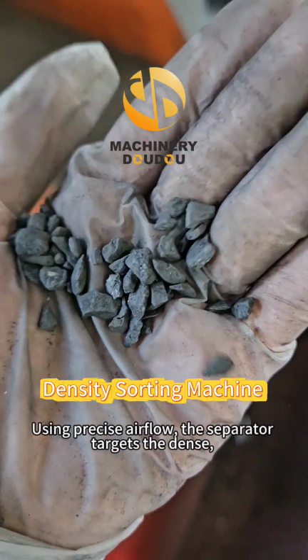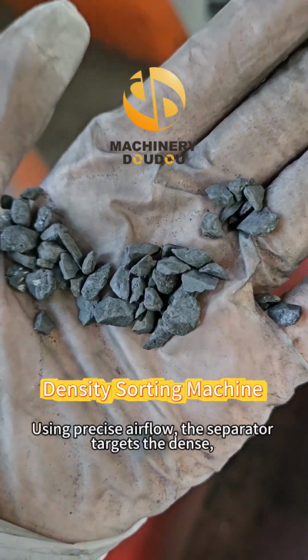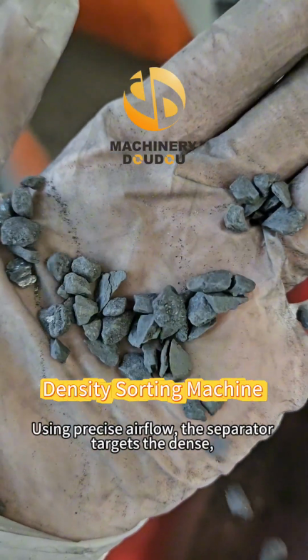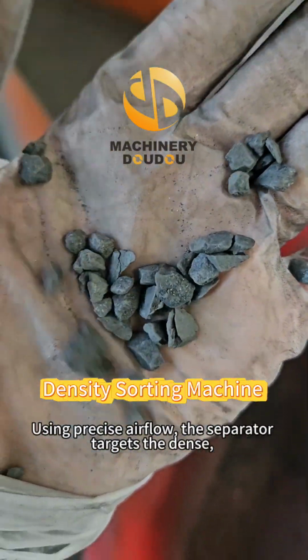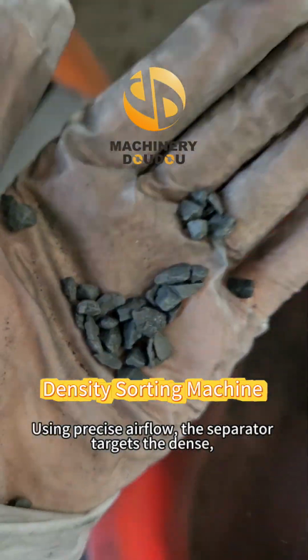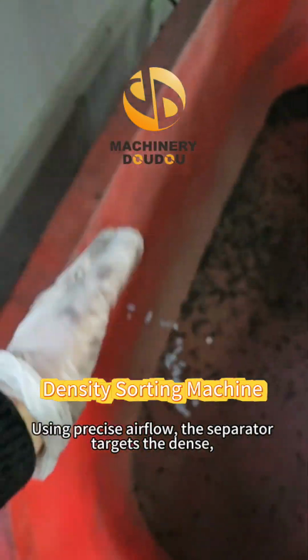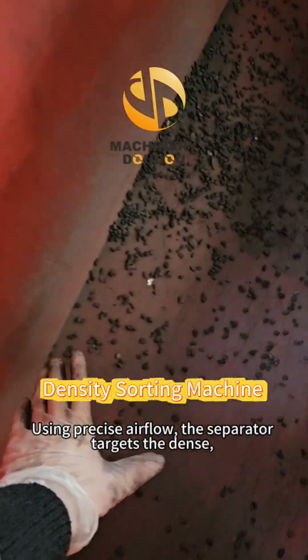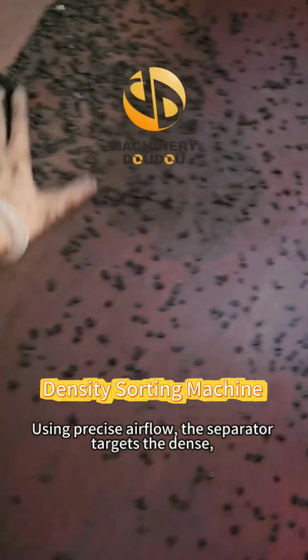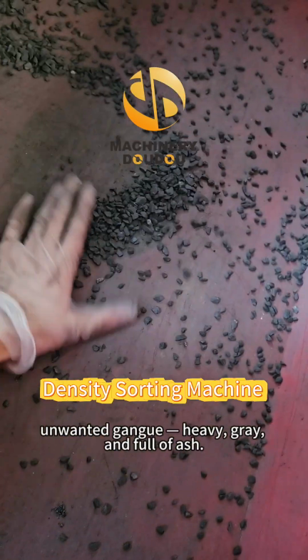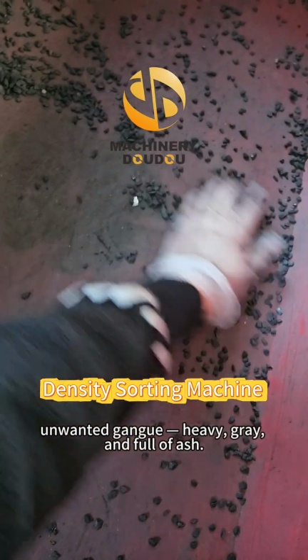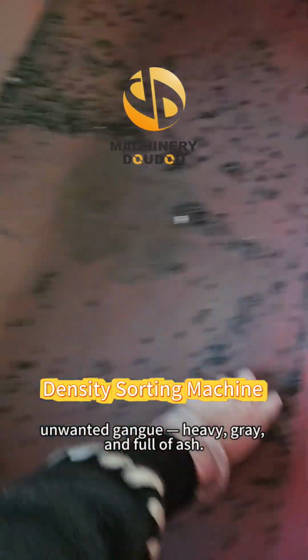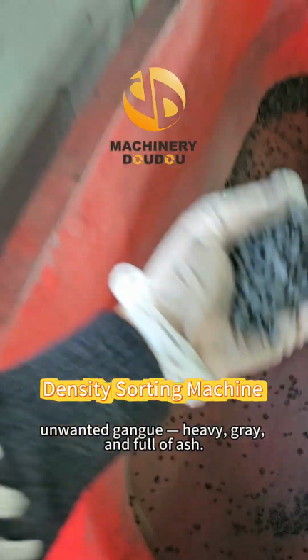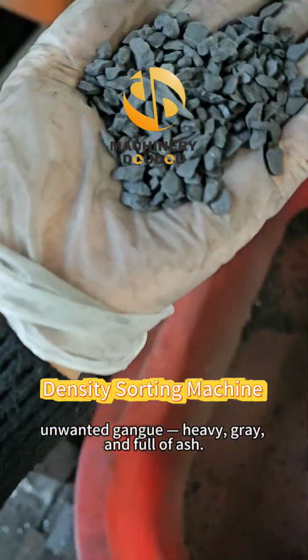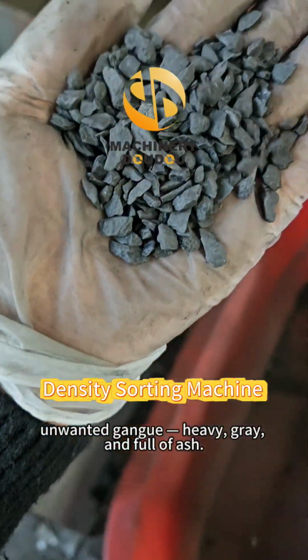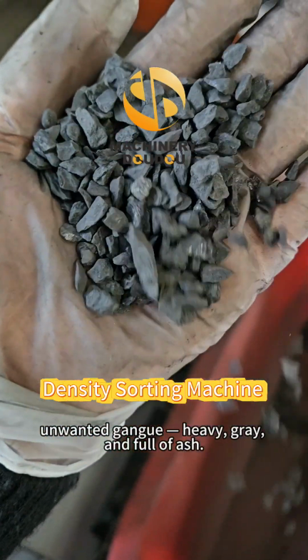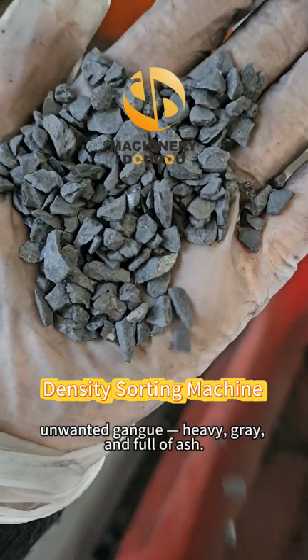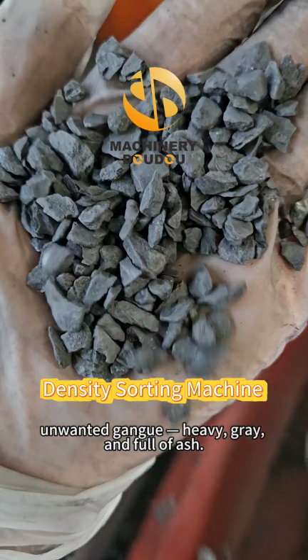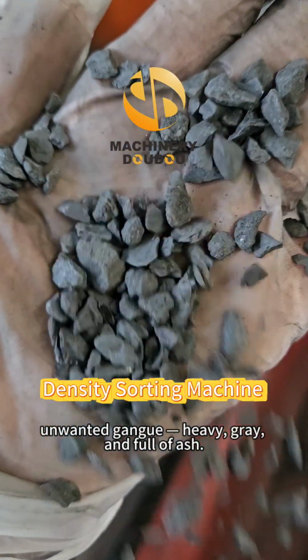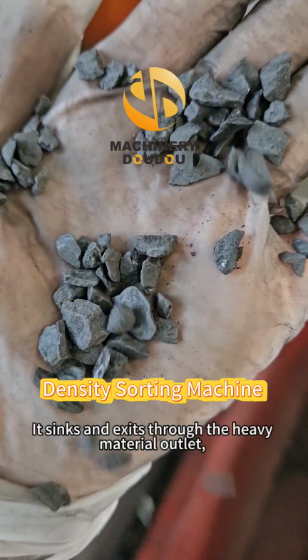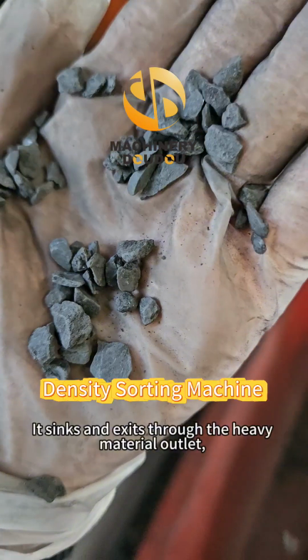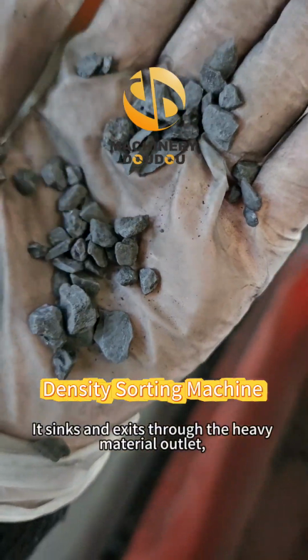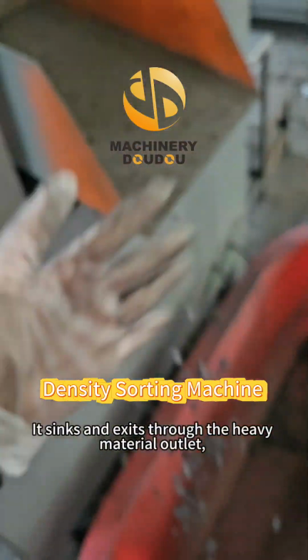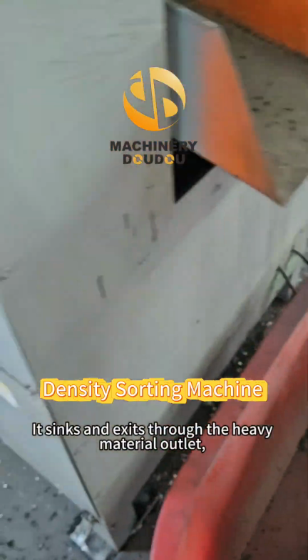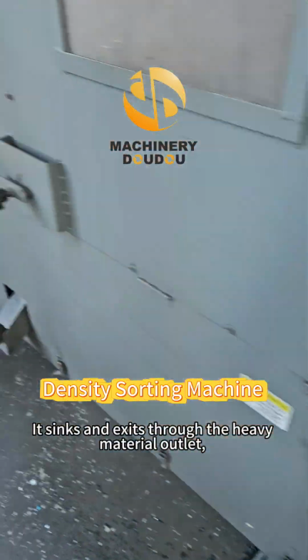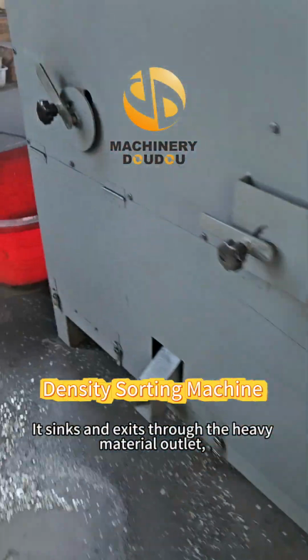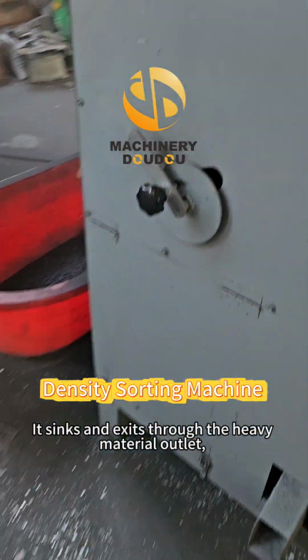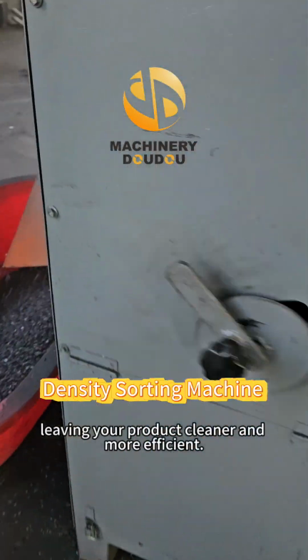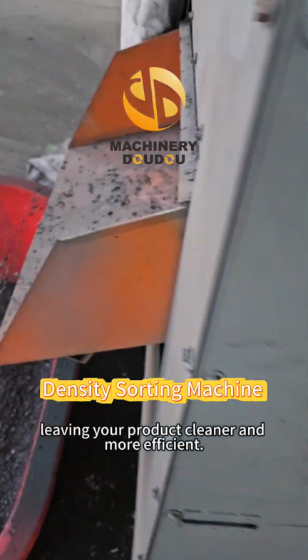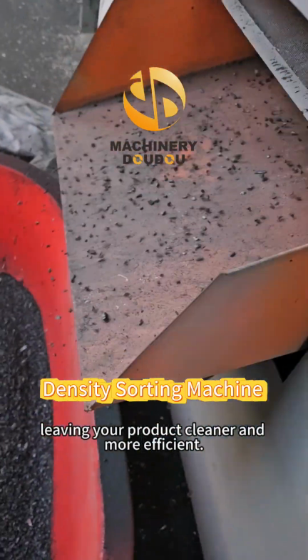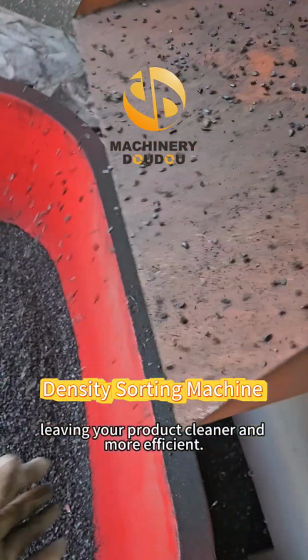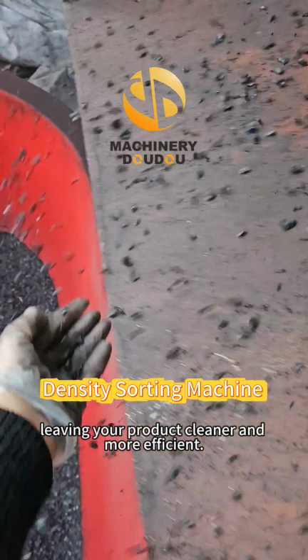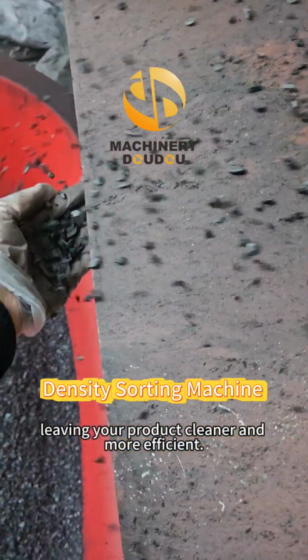Using precise airflow, the separator targets the dense, unwanted gangue — heavy, gray, and full of ash. It sinks and exits through the heavy material outlet, leaving your product cleaner and more efficient.